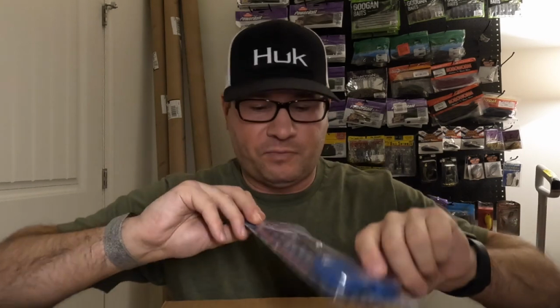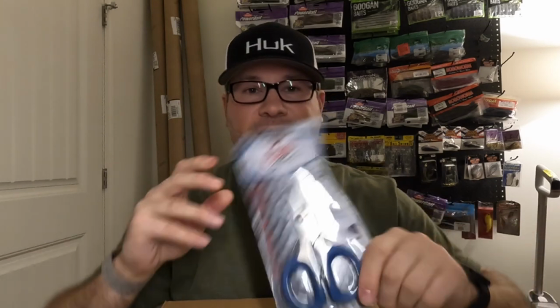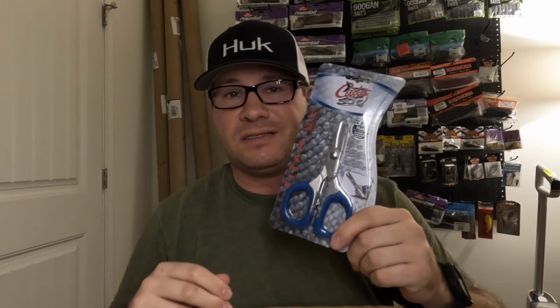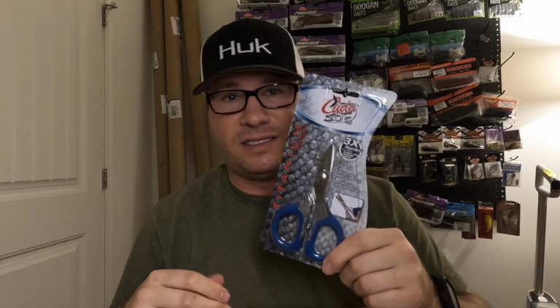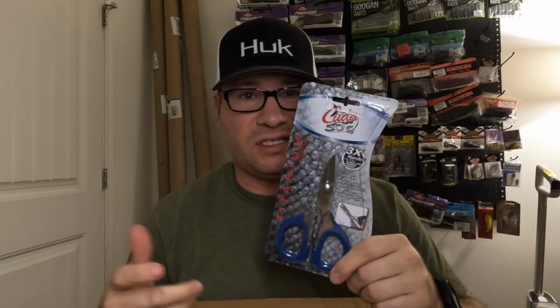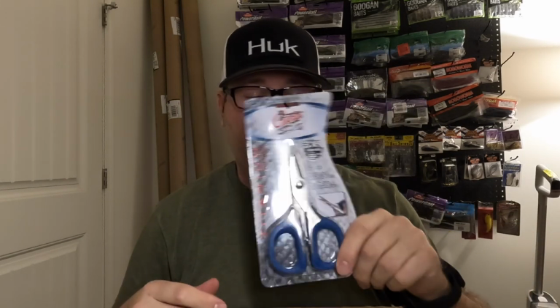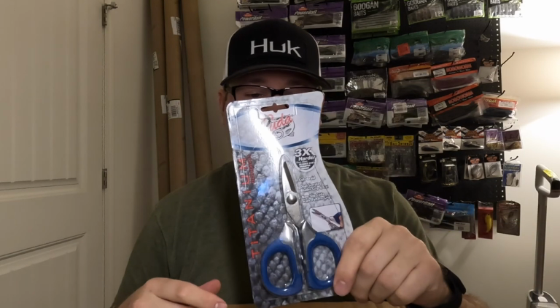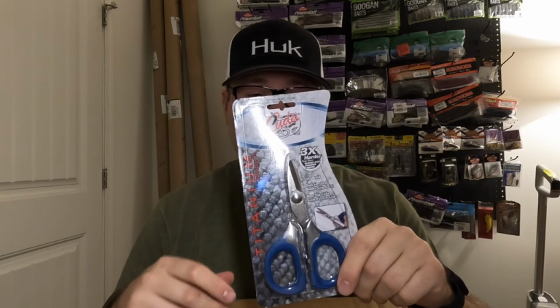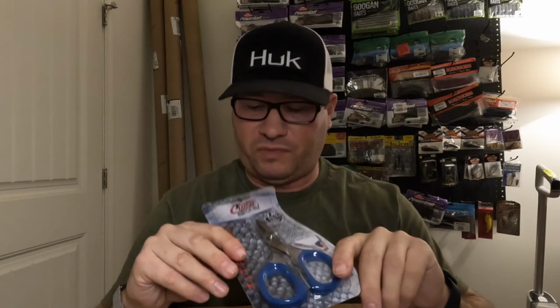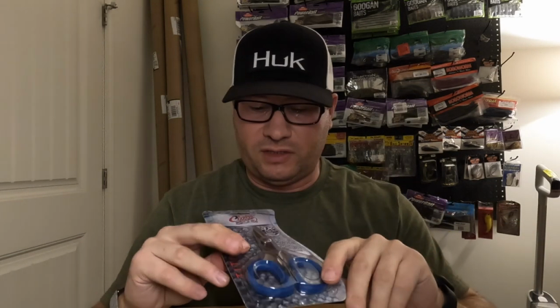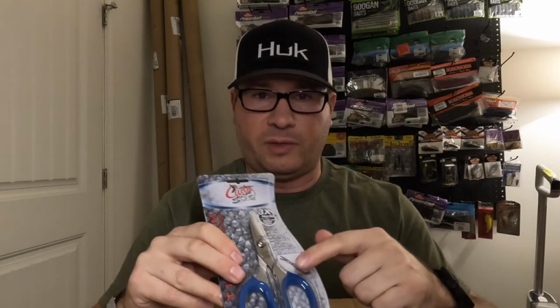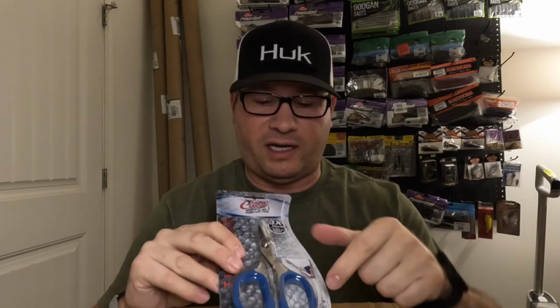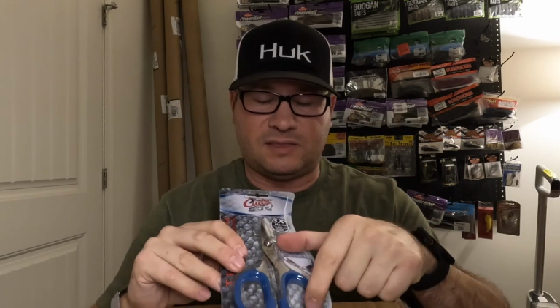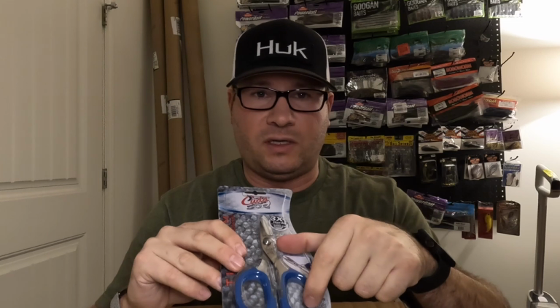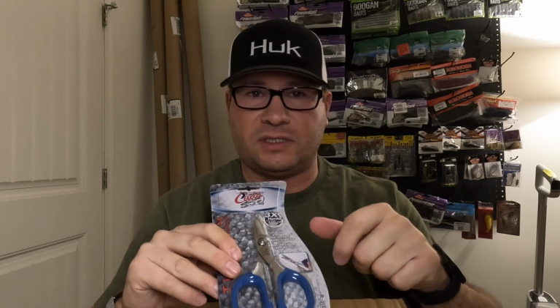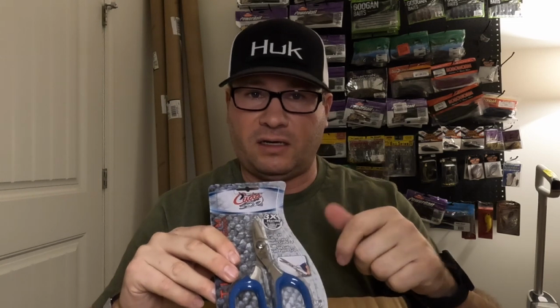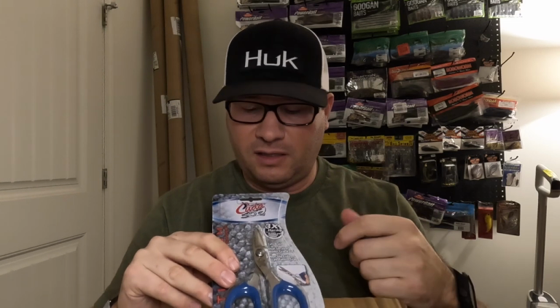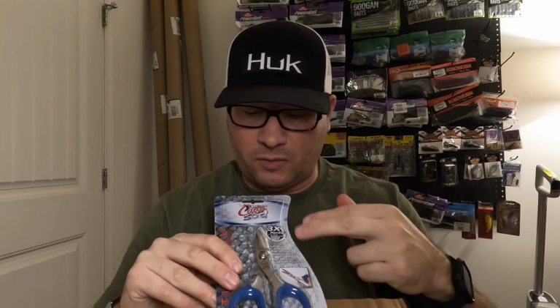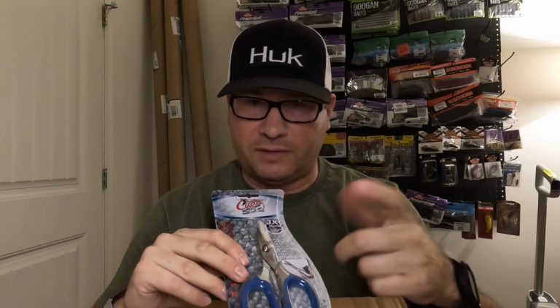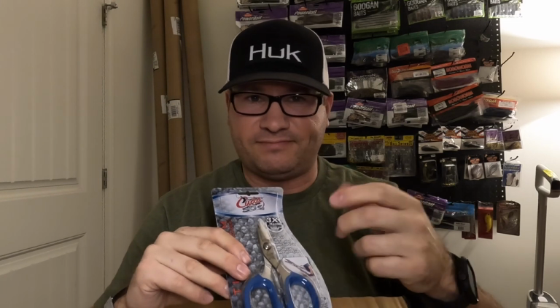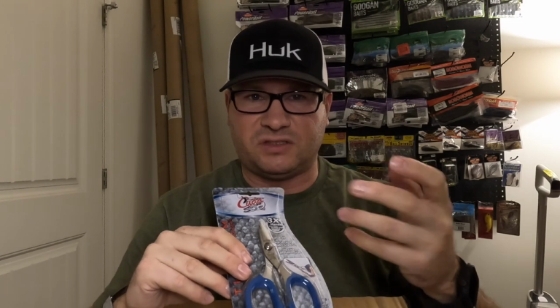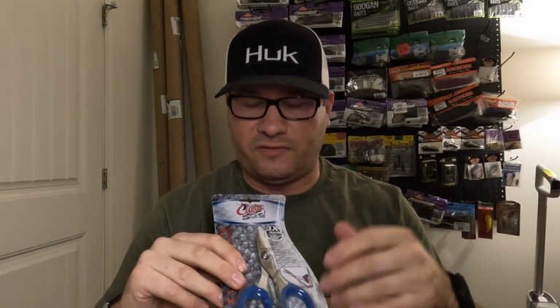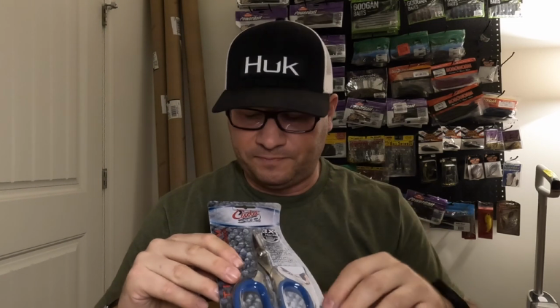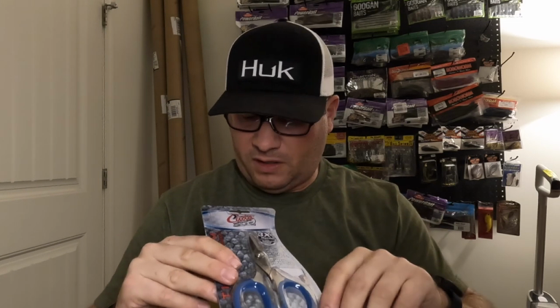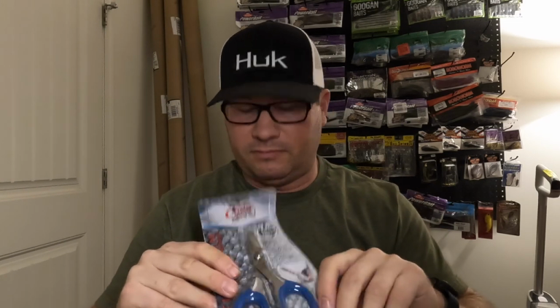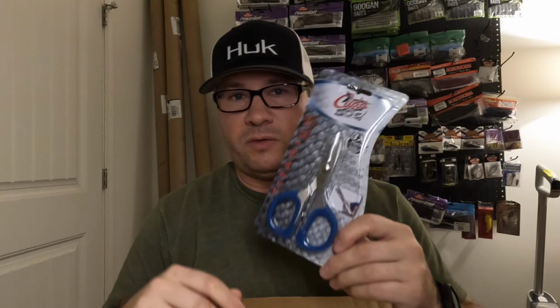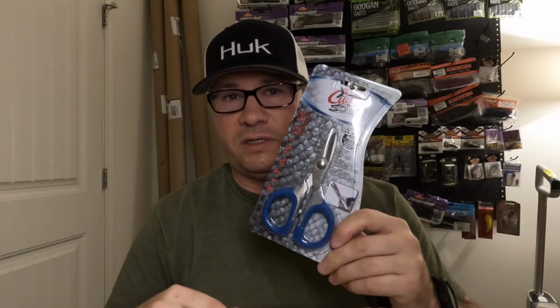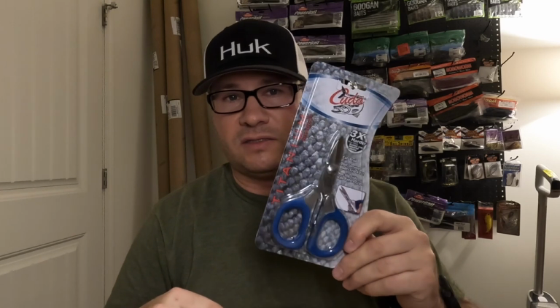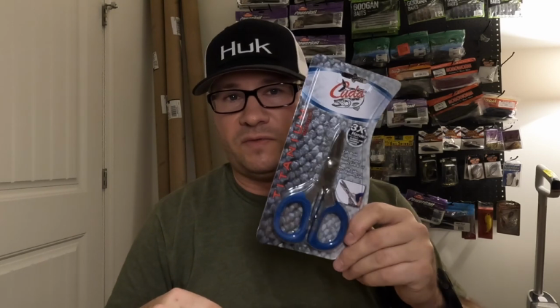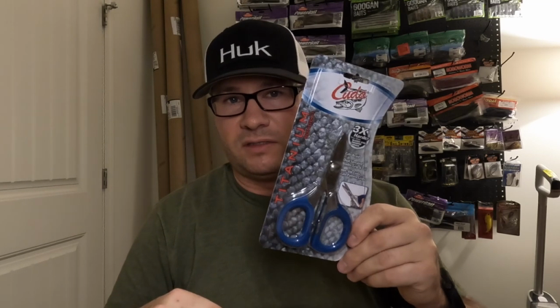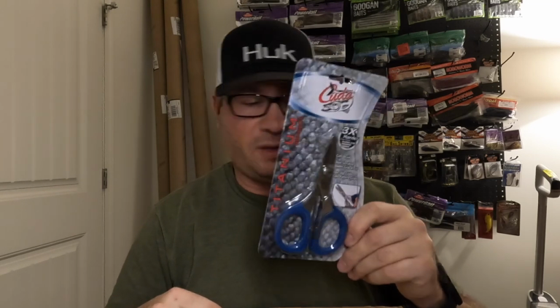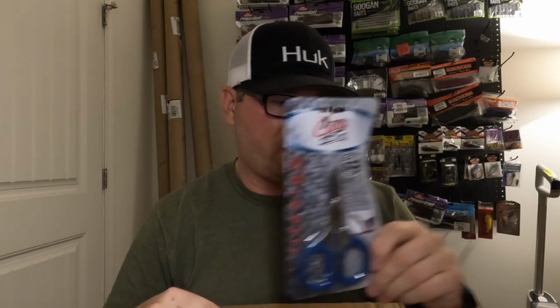Got some new scissors — needed new ones so I figured I'd try these Kudos. A little bigger than the small ones I had, which I hated. They cut well but were too small. Hopefully these larger ones are better.